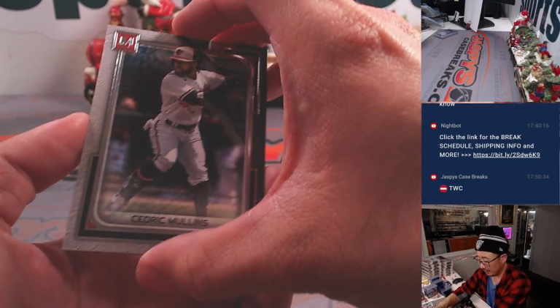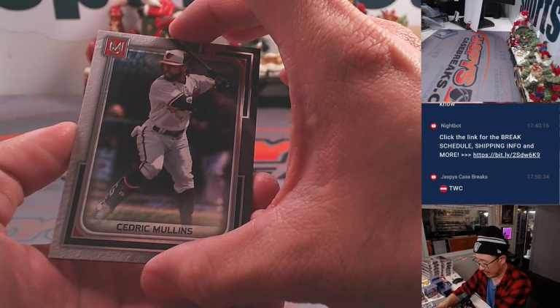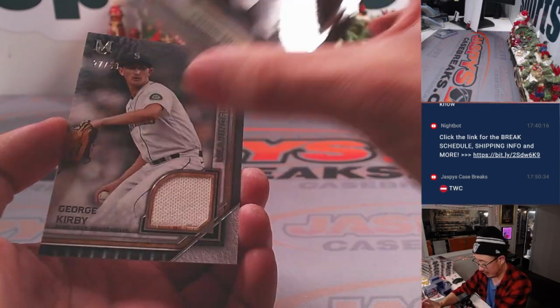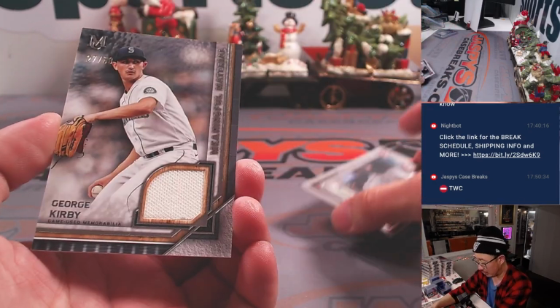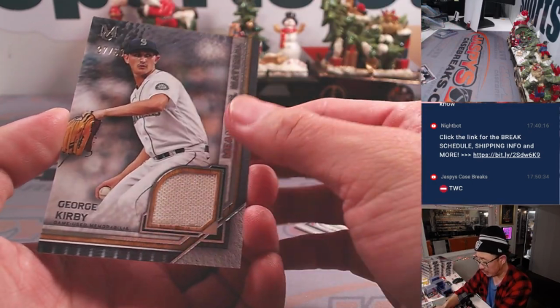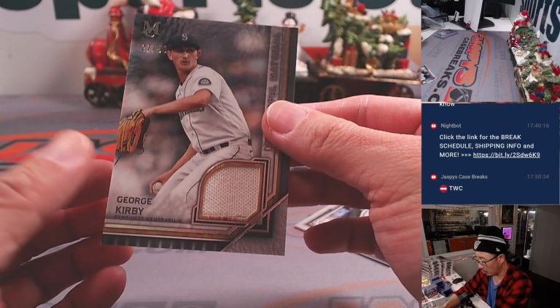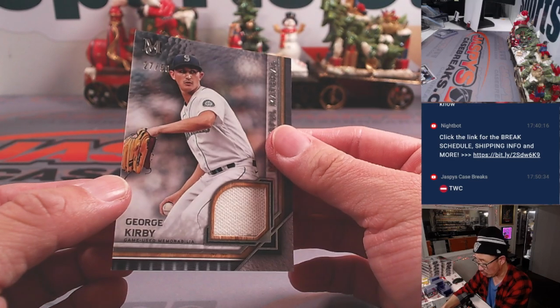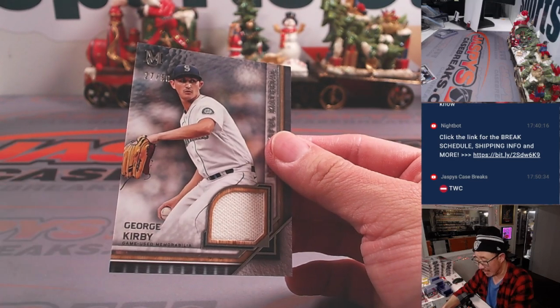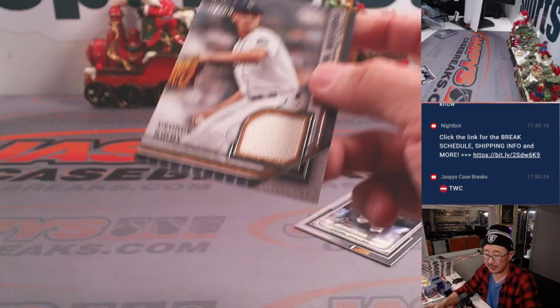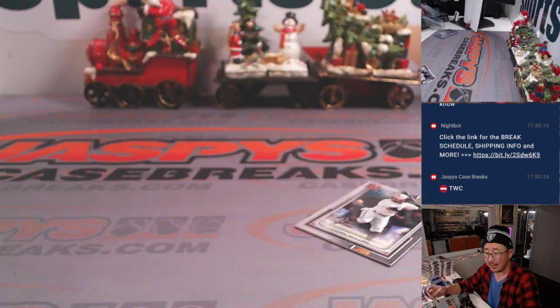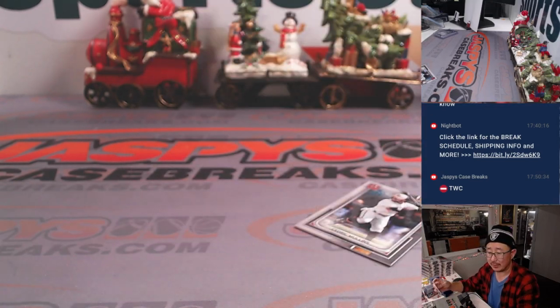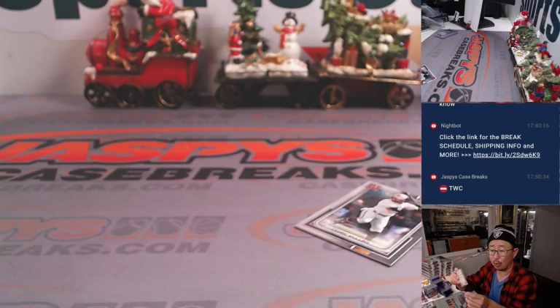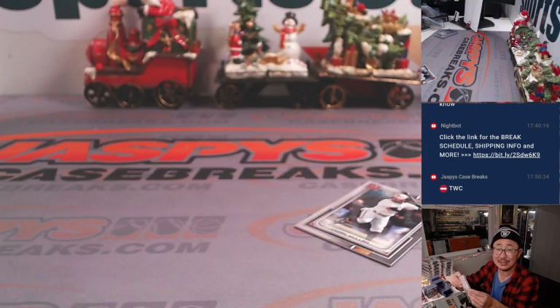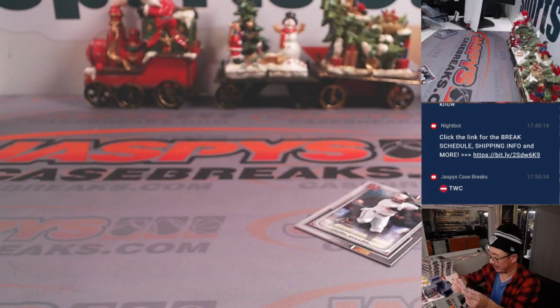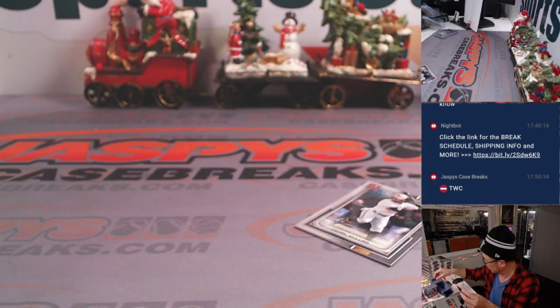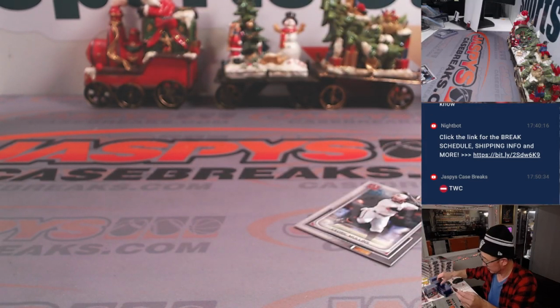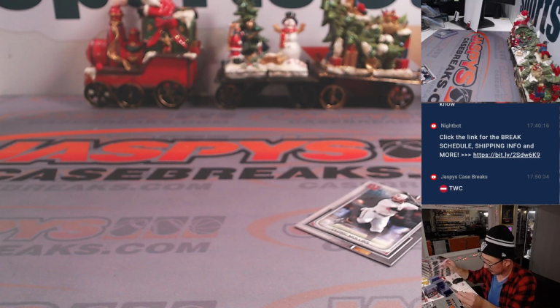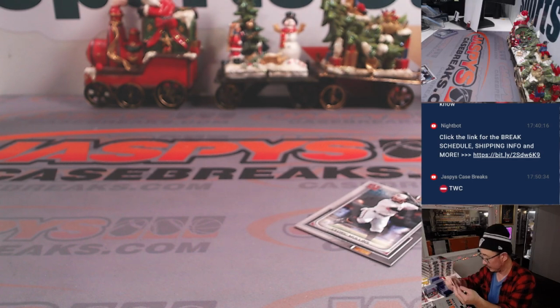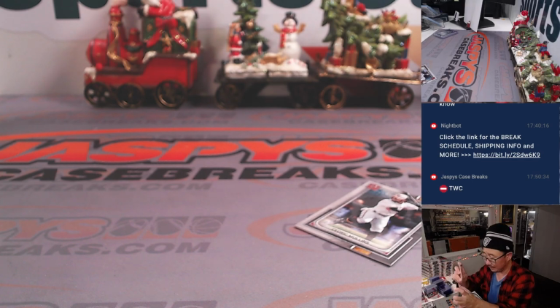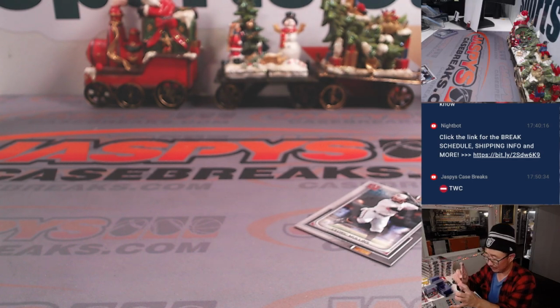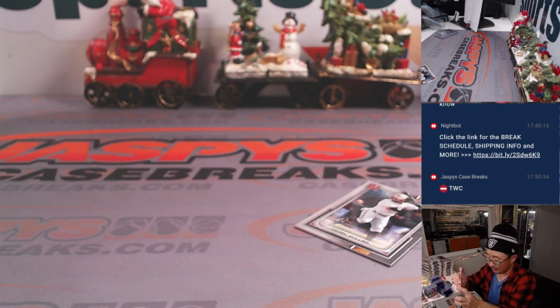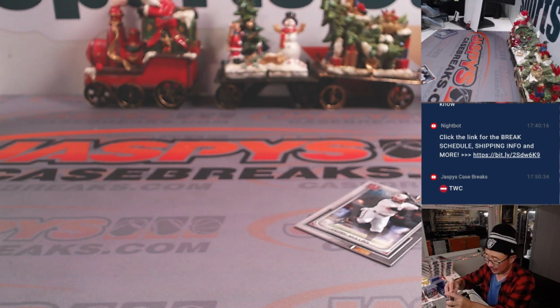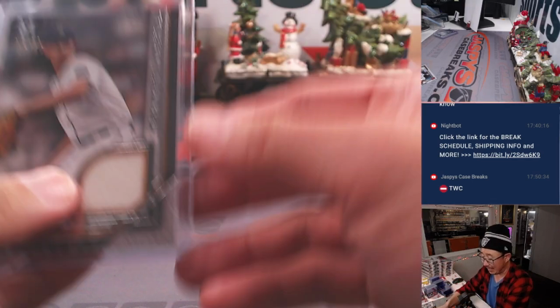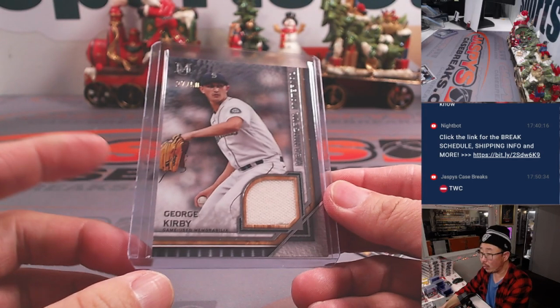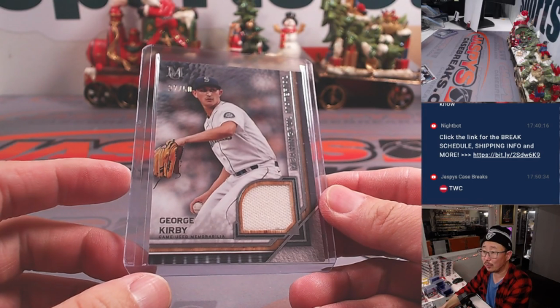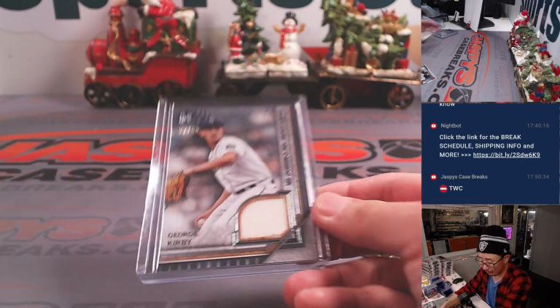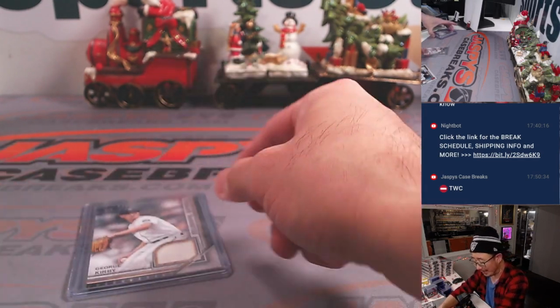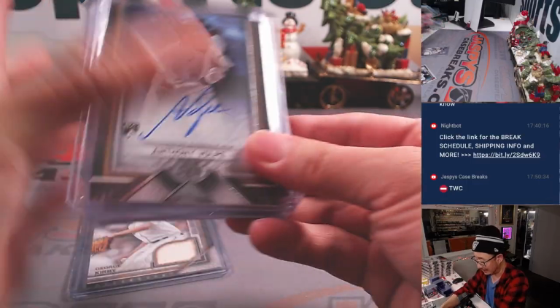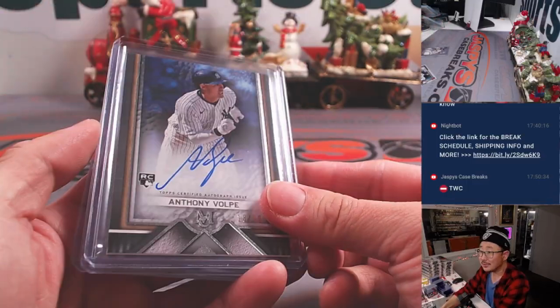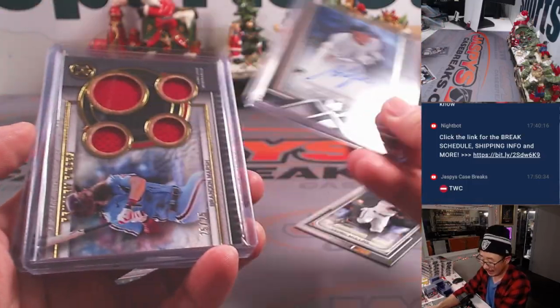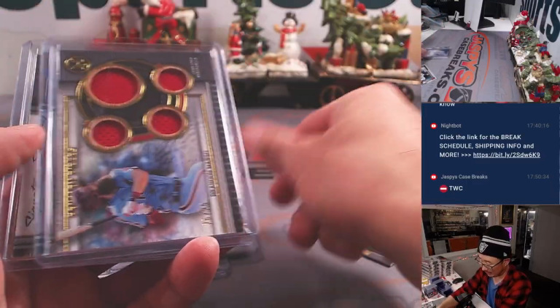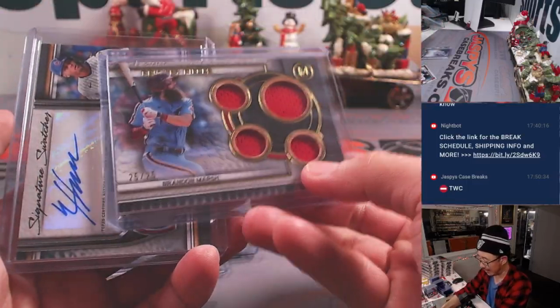And back here behind Cedric Mullins is a George Kirby relic, 27 out of 50. That'll be for the AL West, Eric. Not bad — fun, quick little break, four hits, some really nice hit potential out there.